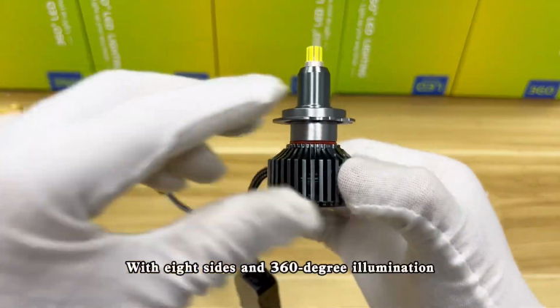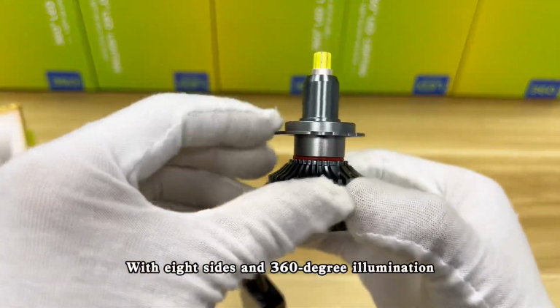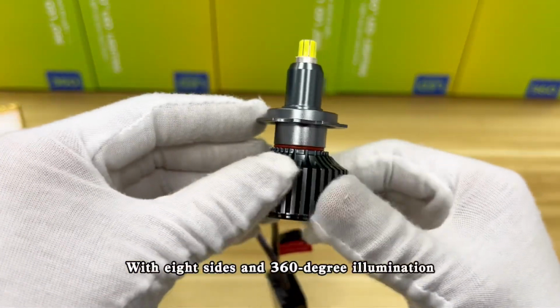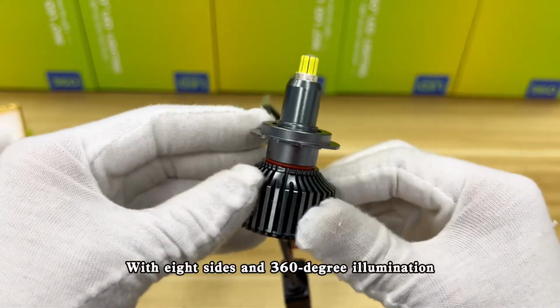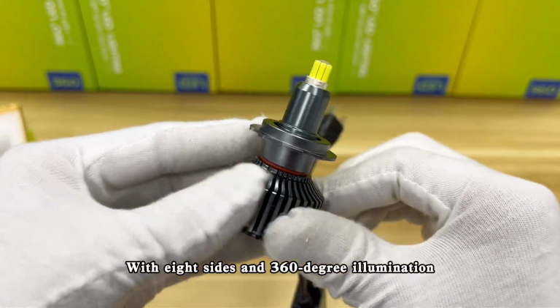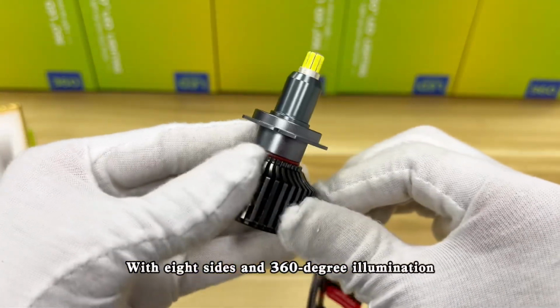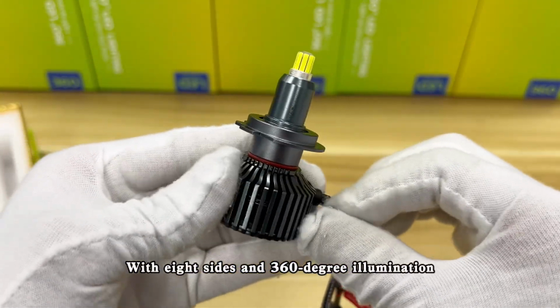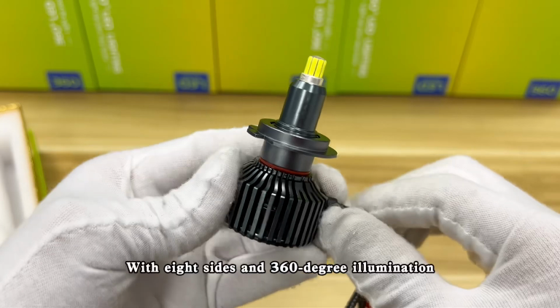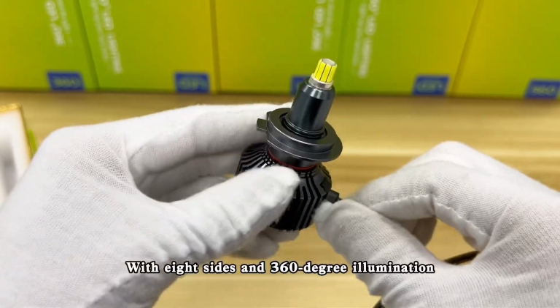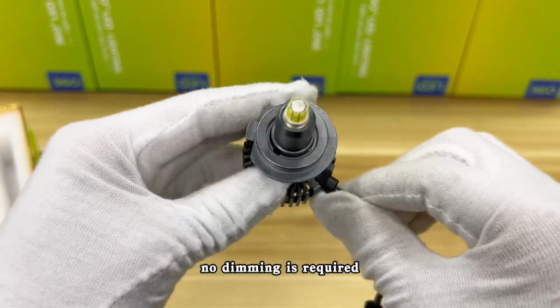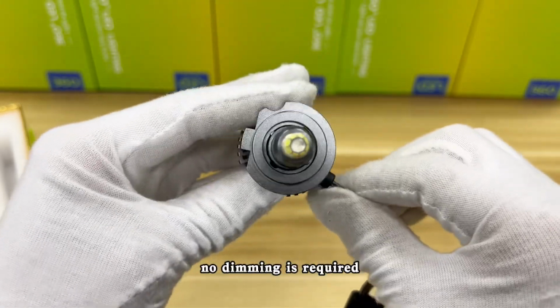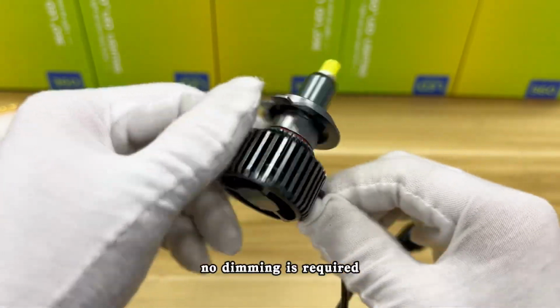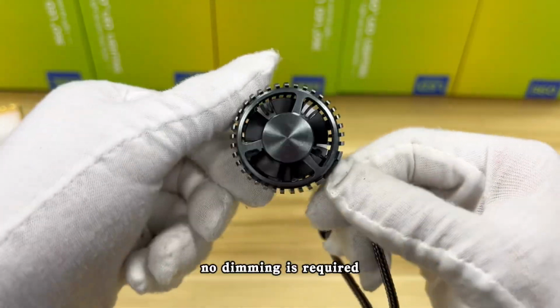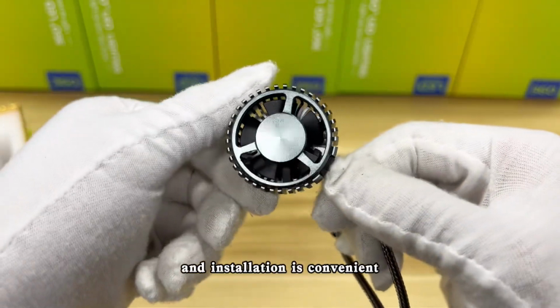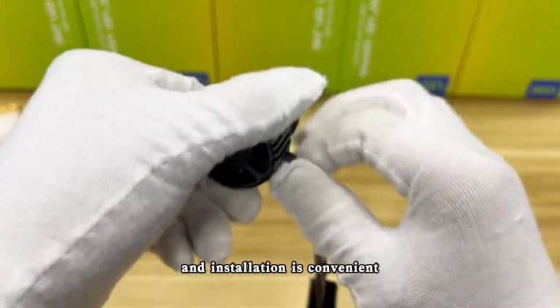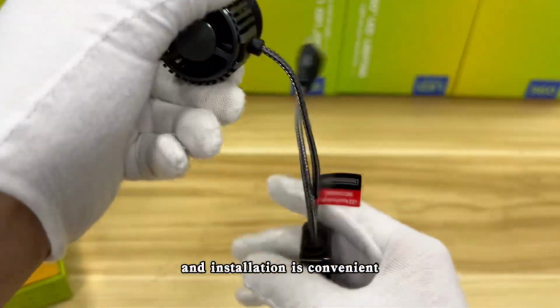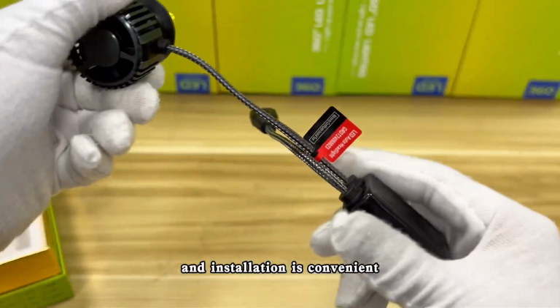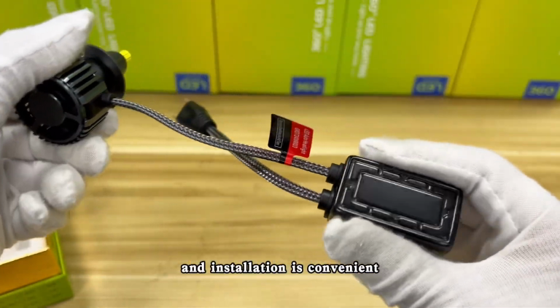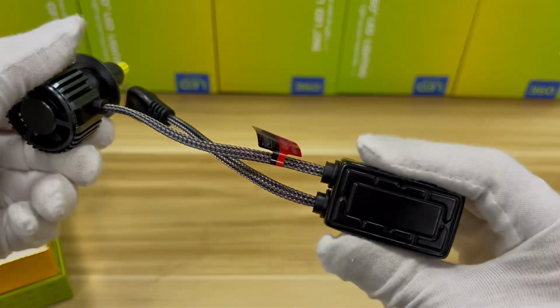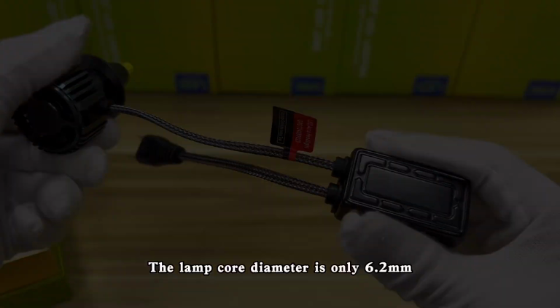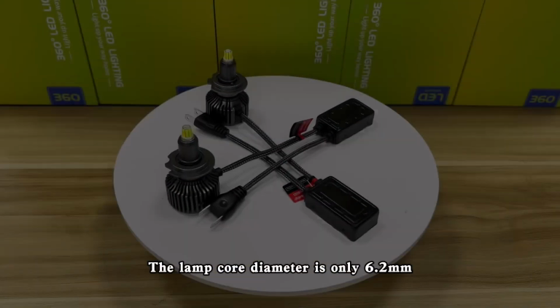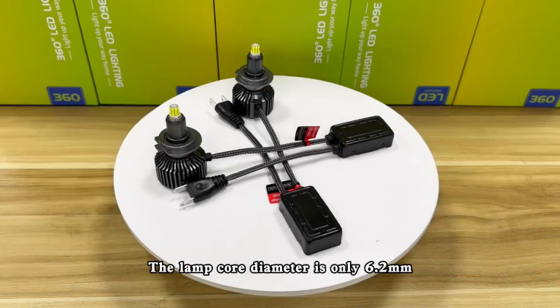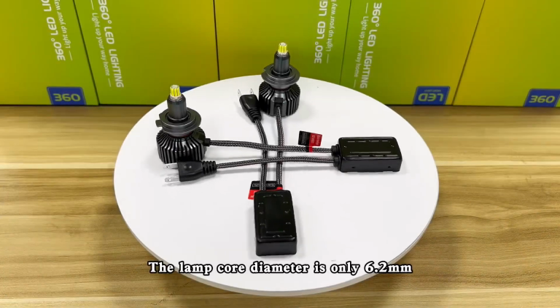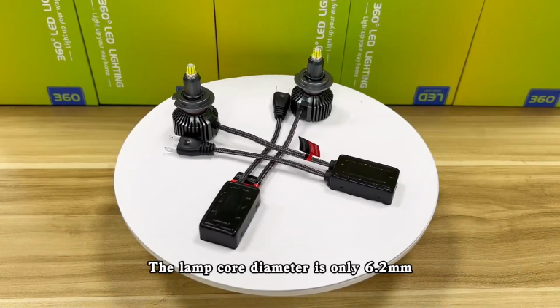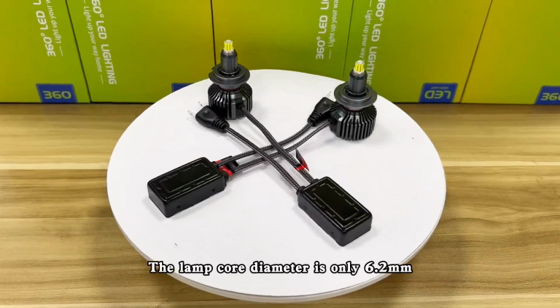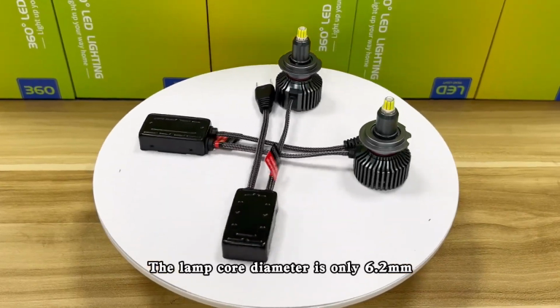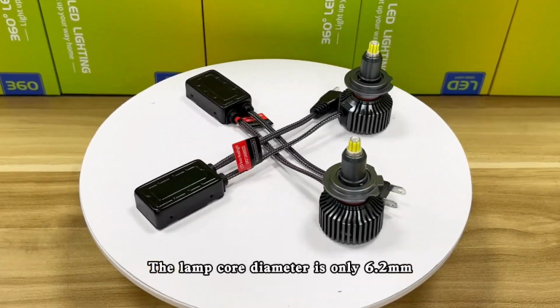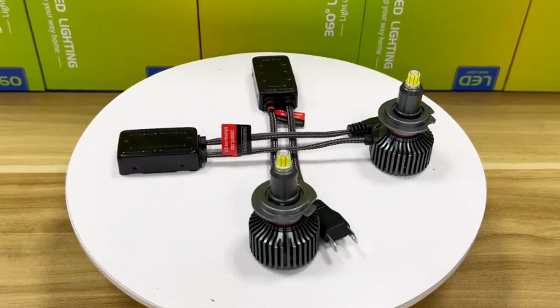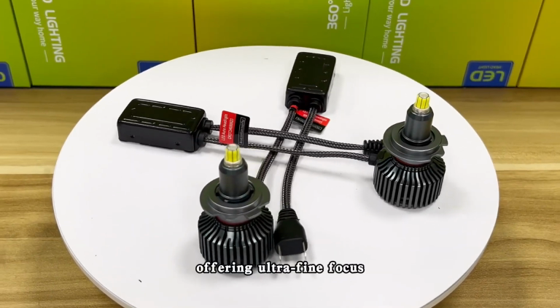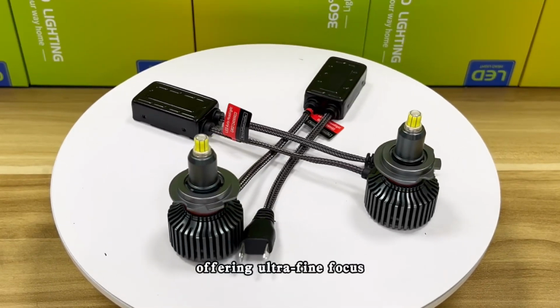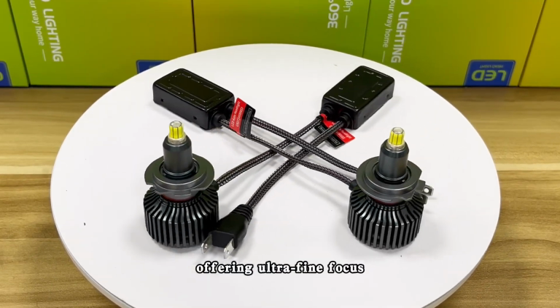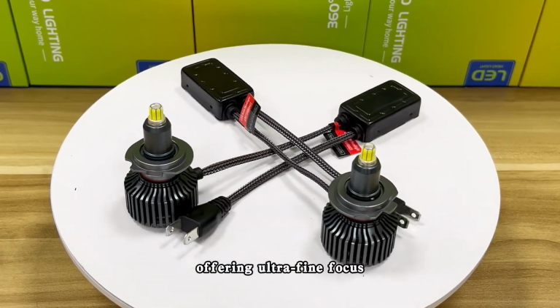With 8 sides and 360-degree illumination, no dimming is required, and installation is convenient. The lamp core diameter is only 6.2 millimeters, offering ultra-fine focus.